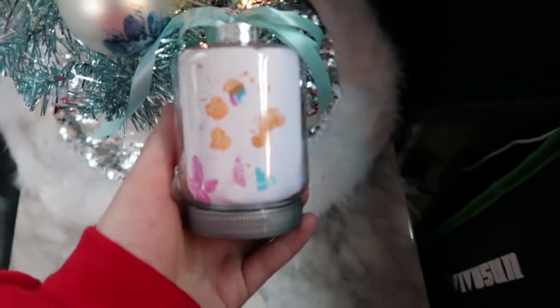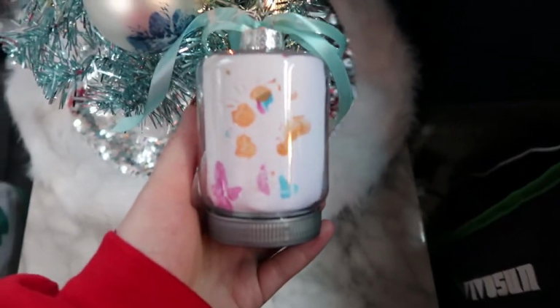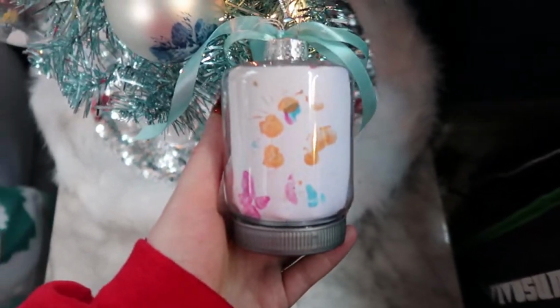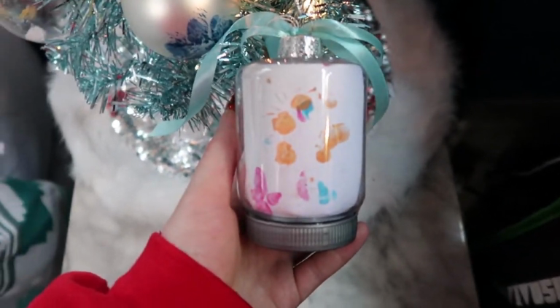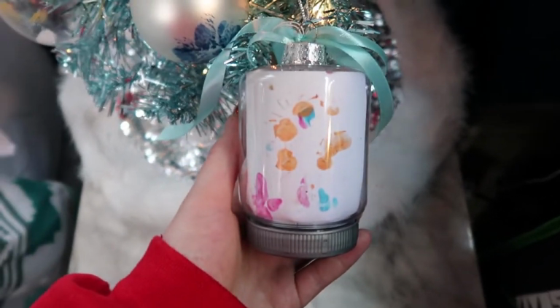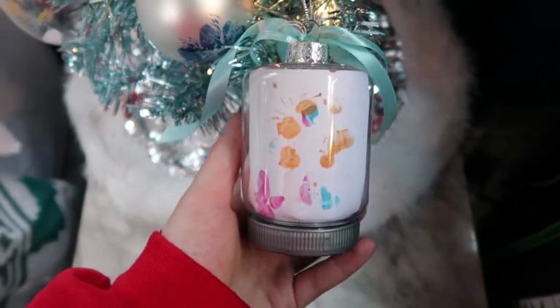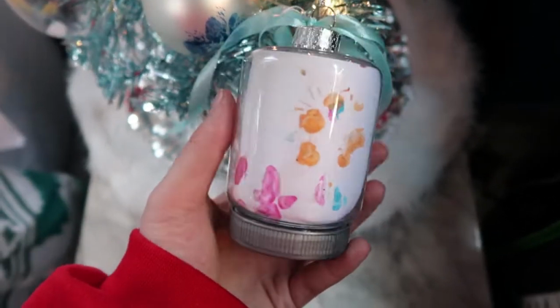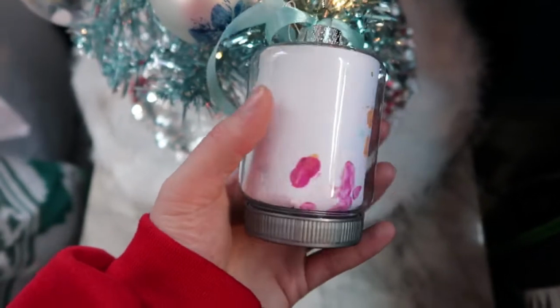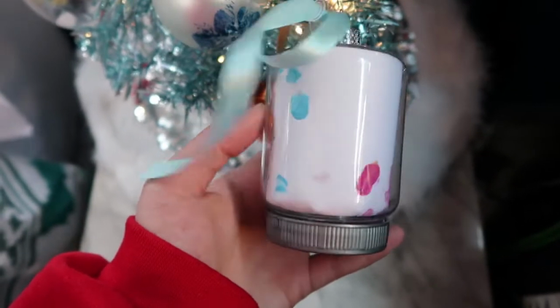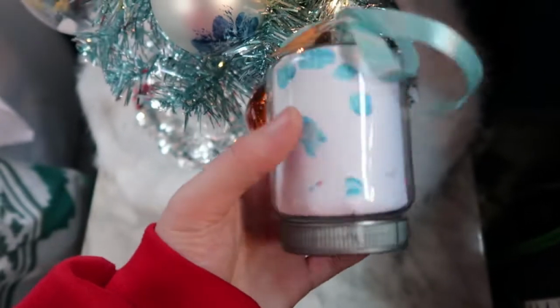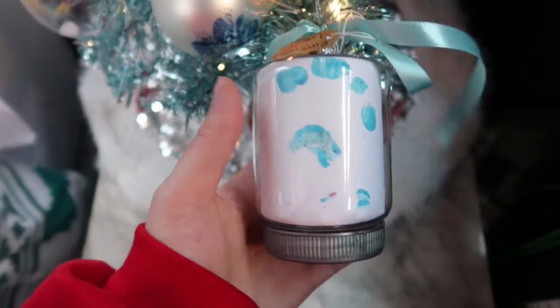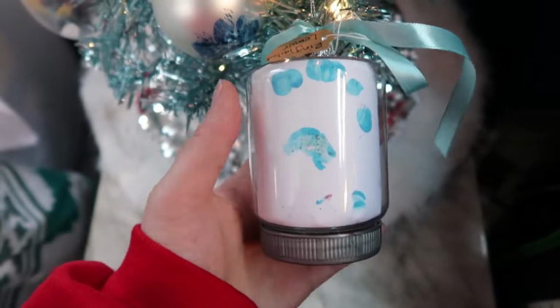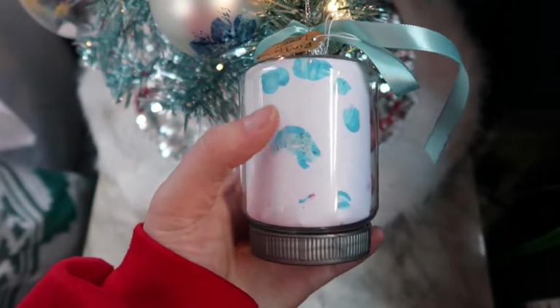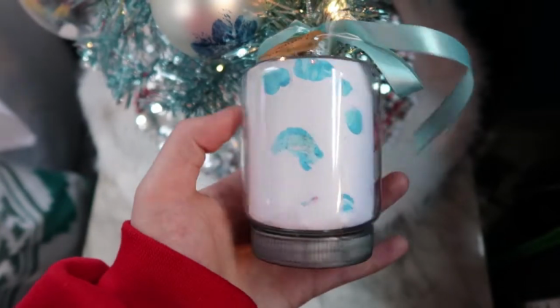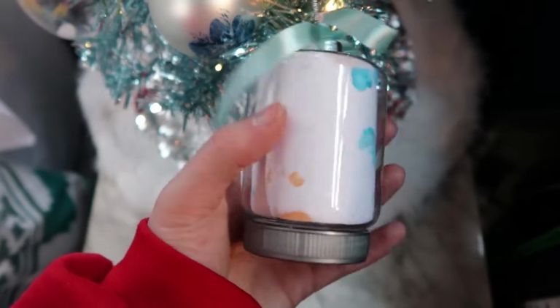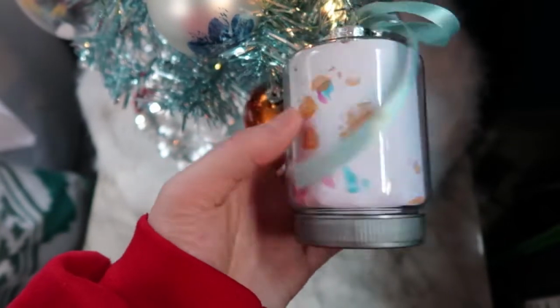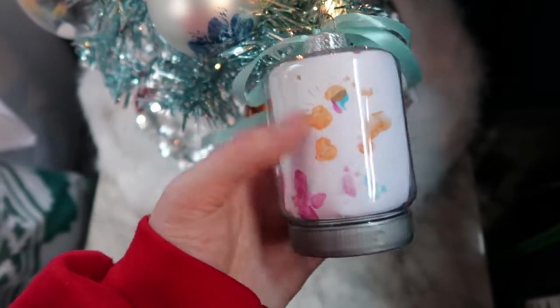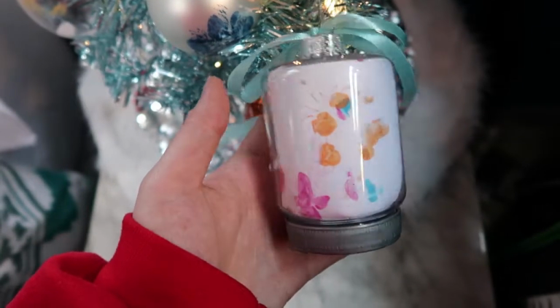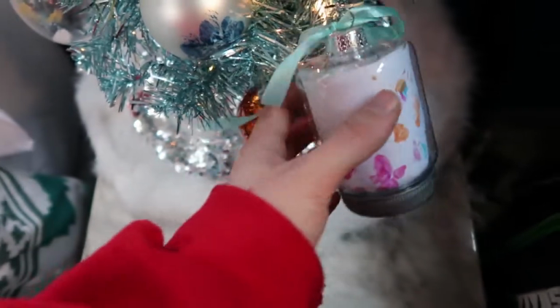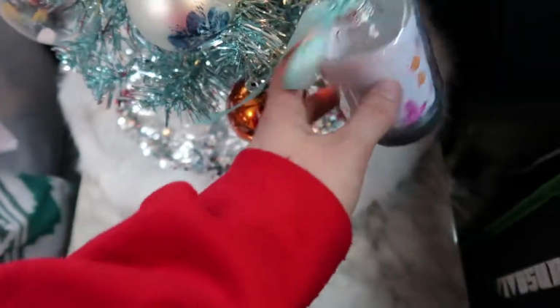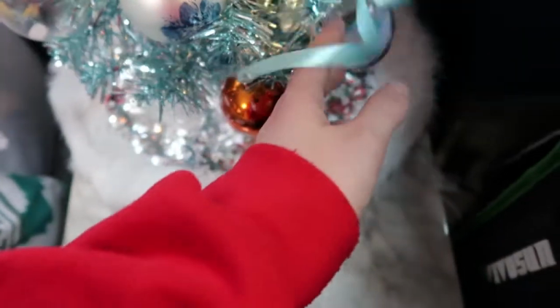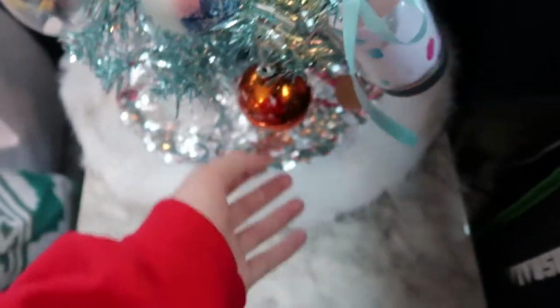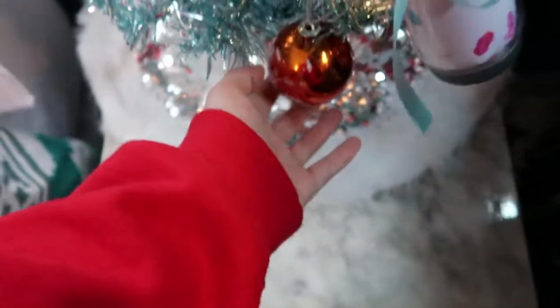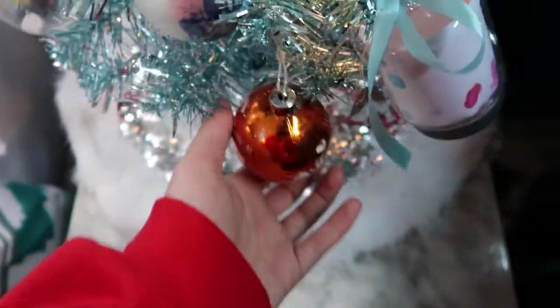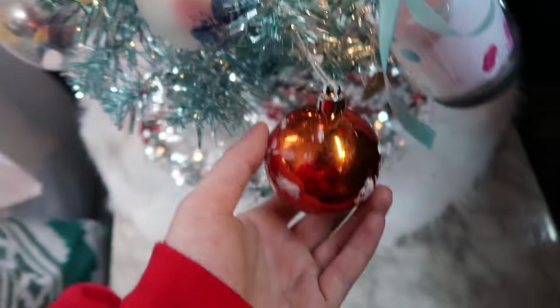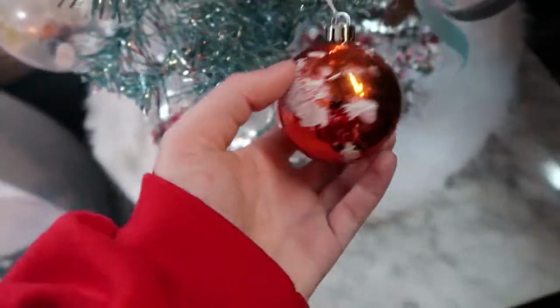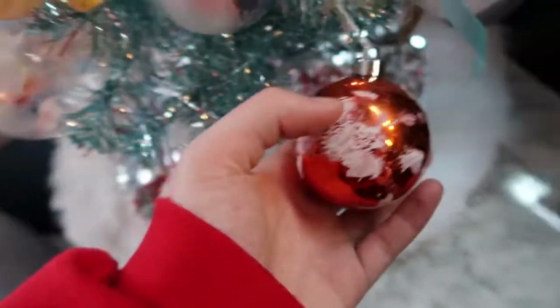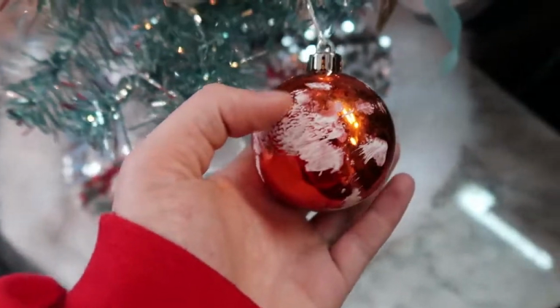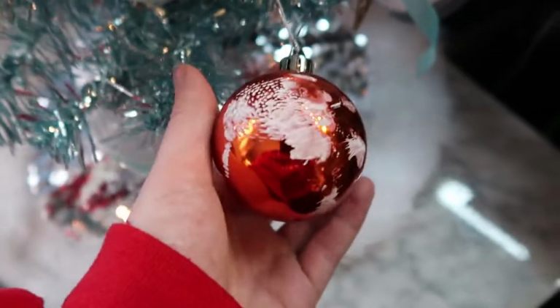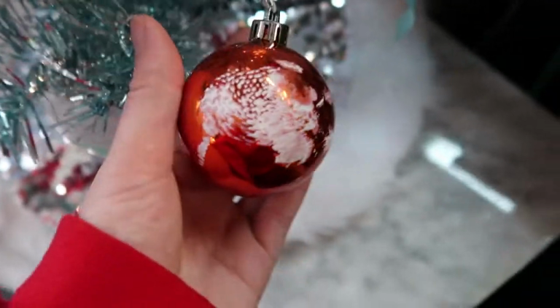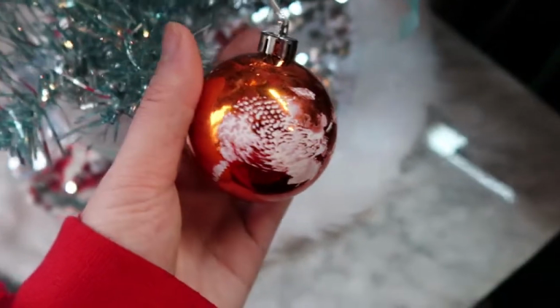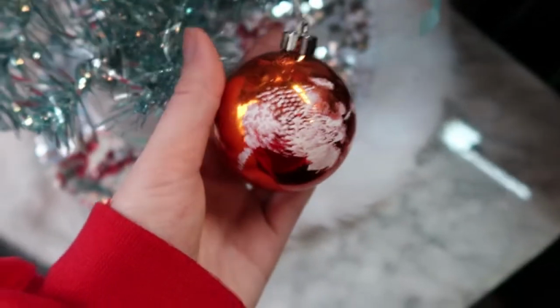I thought this was really fun and unique — they're mason jar ornaments! This one I just got from Cape May Zoo and it was done by ring-tailed lemurs. You can see the footprint right there. So cute, so cute!